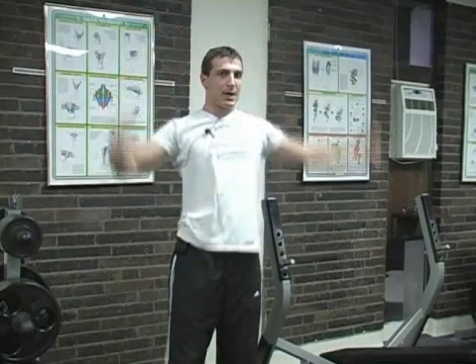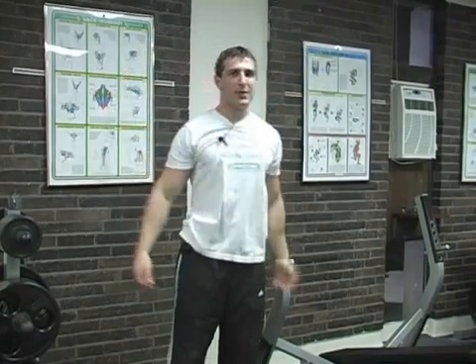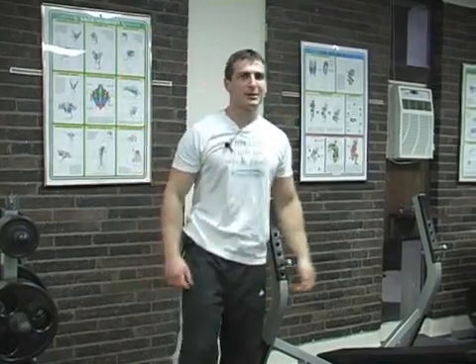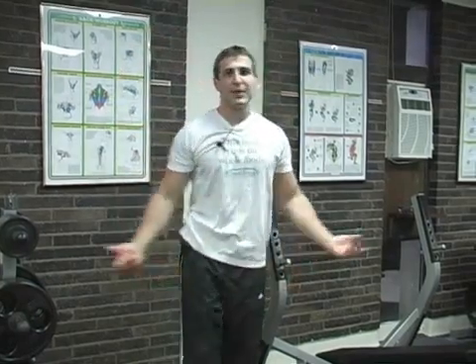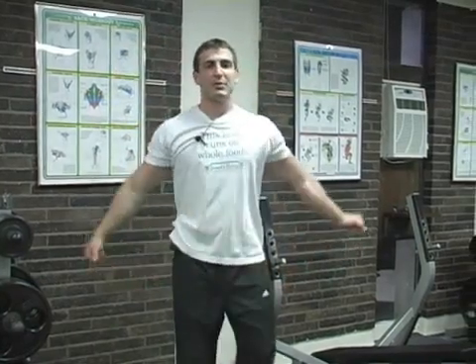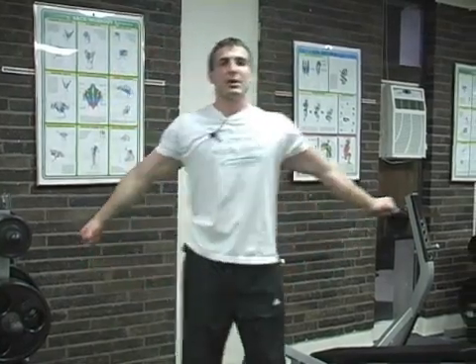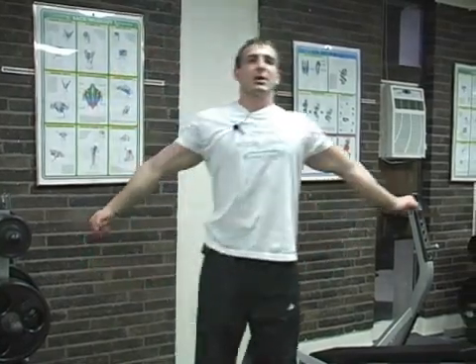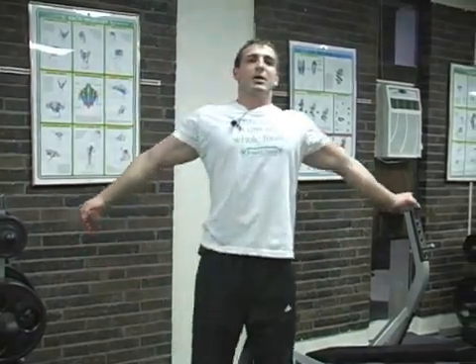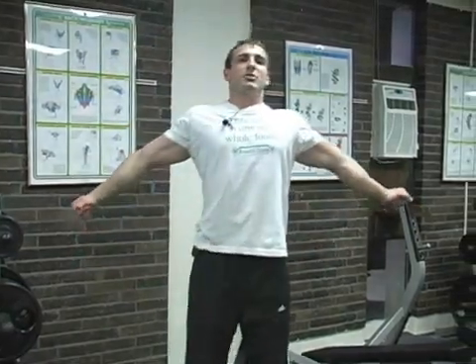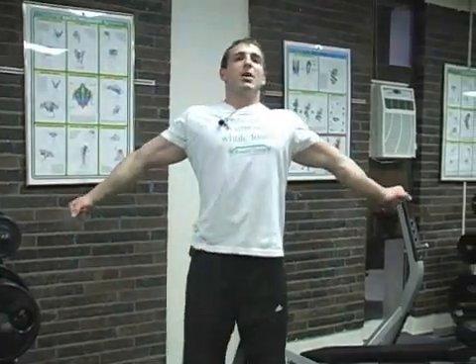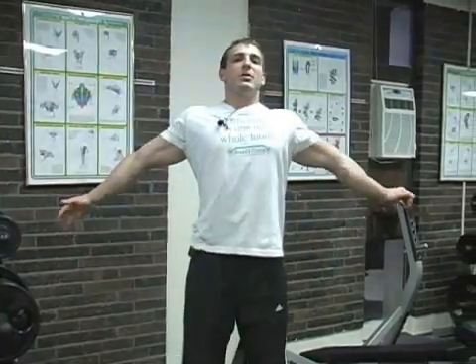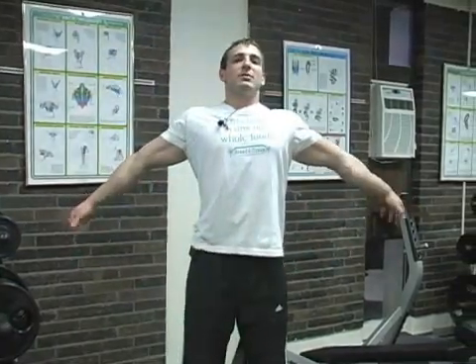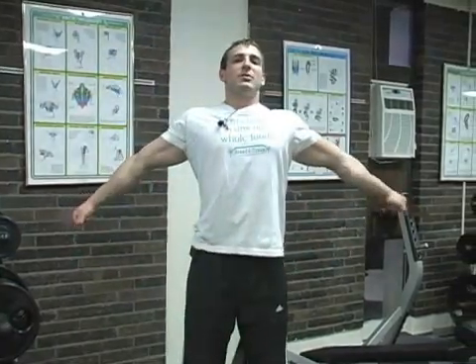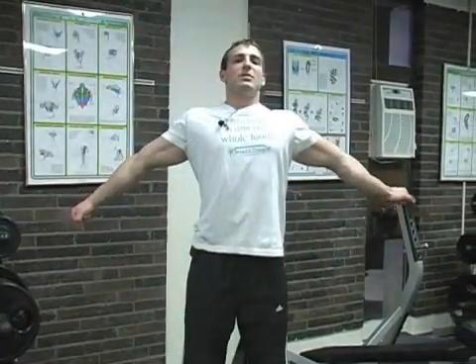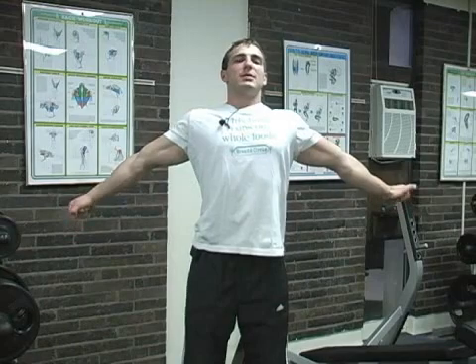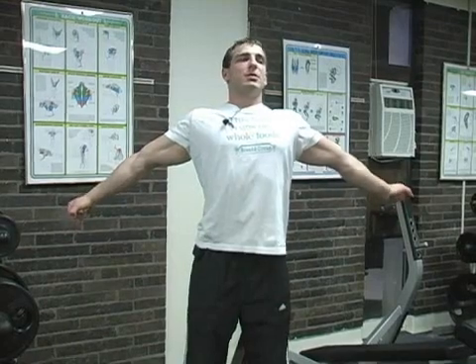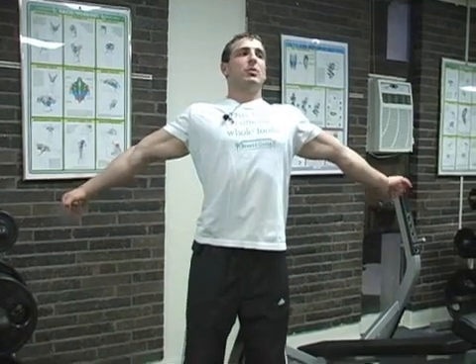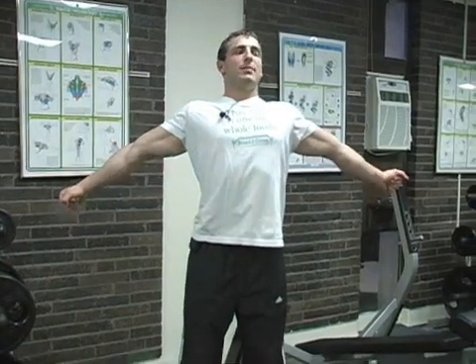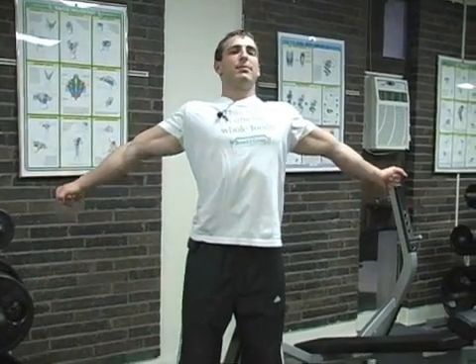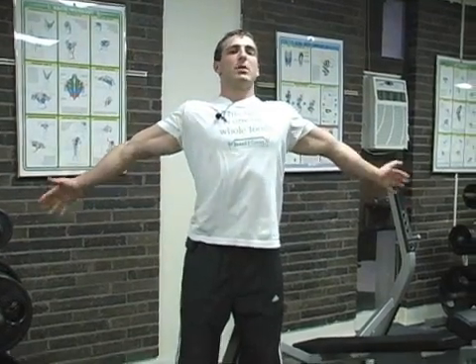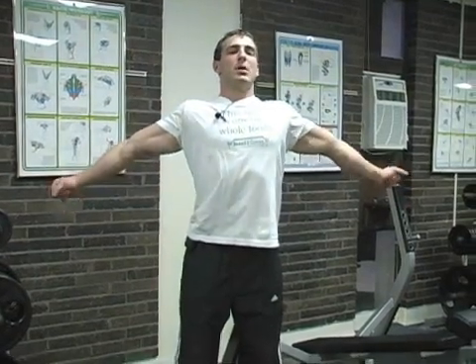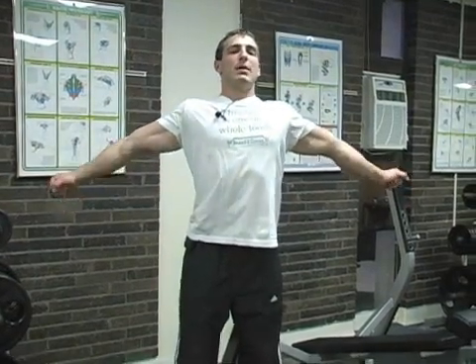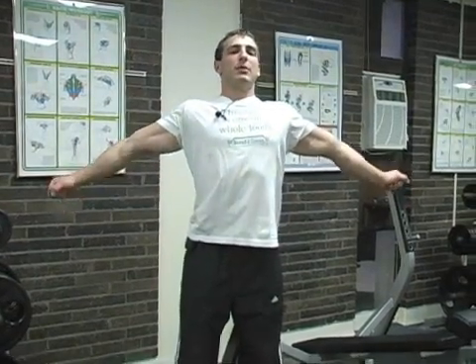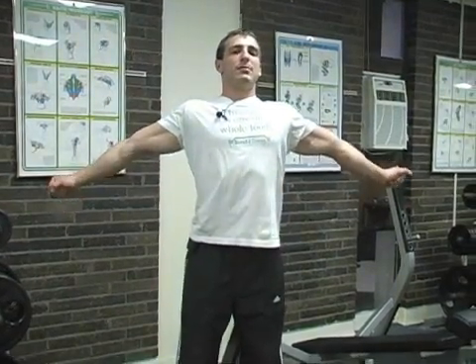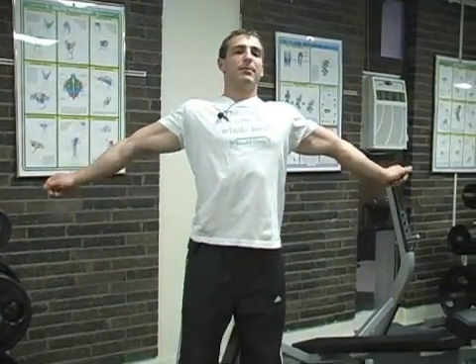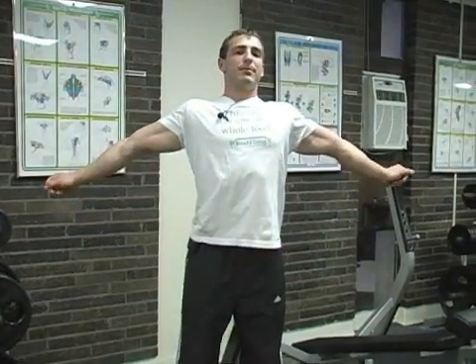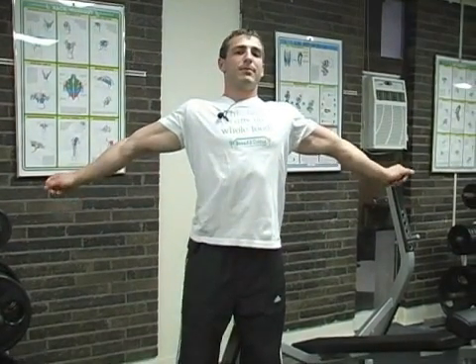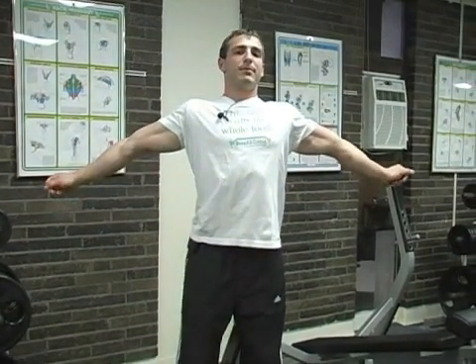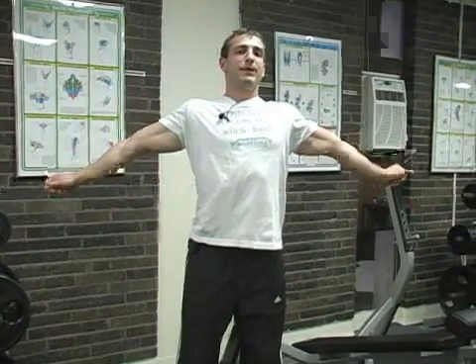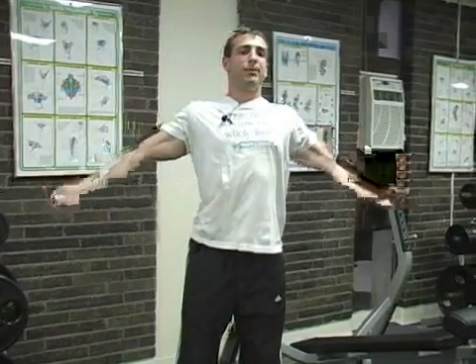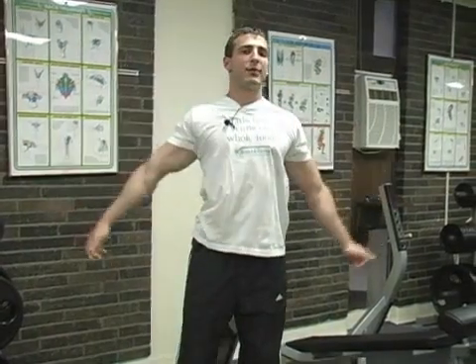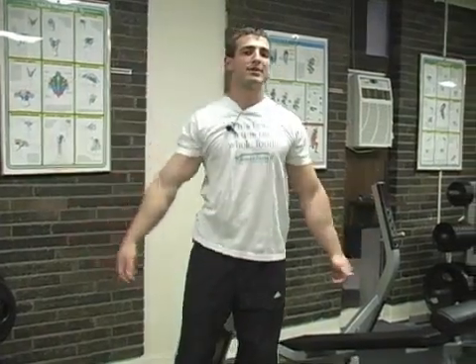For biceps, I pretty much just straighten my arms out and just really feel the stretch on the biceps — just open it up and that feels good. You shouldn't need anything more than that for biceps.